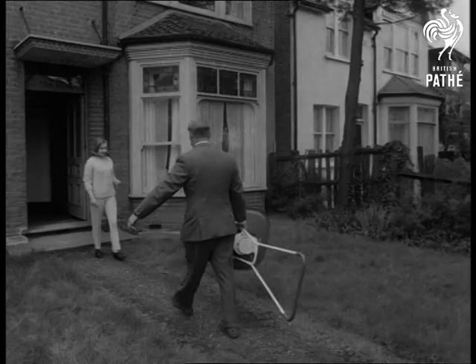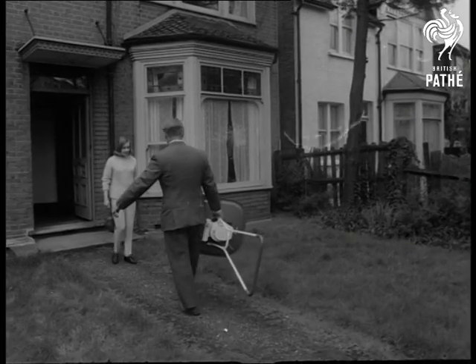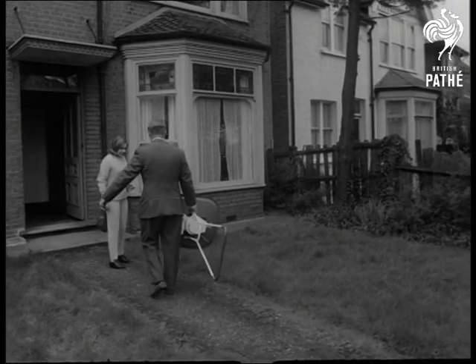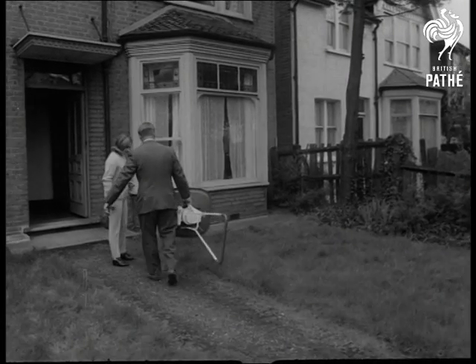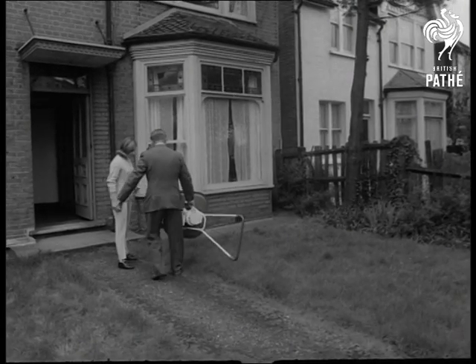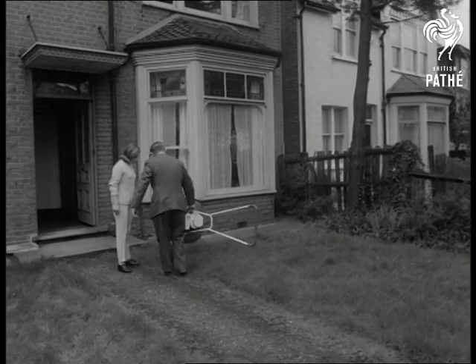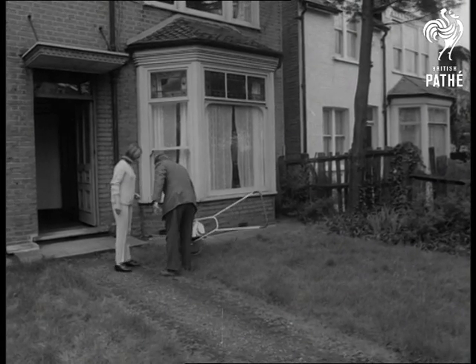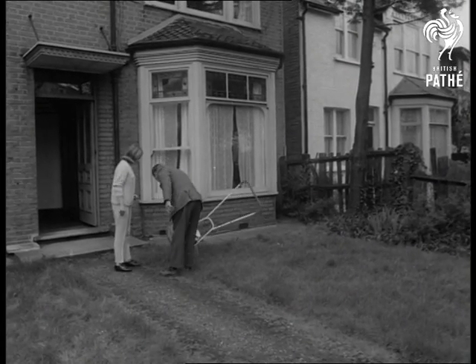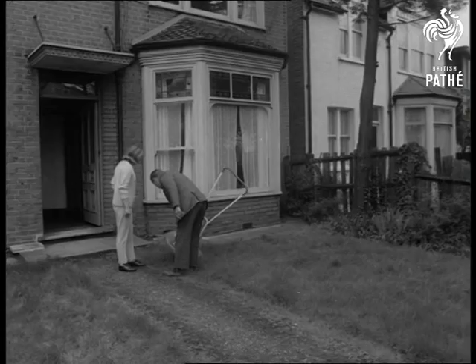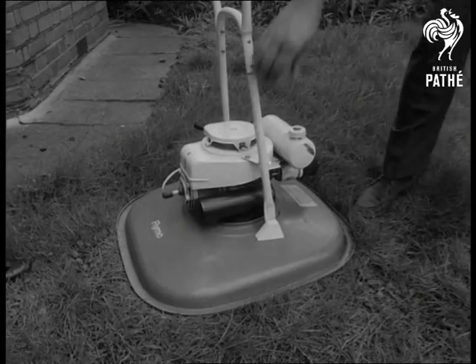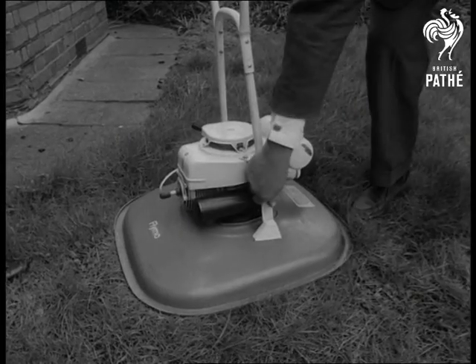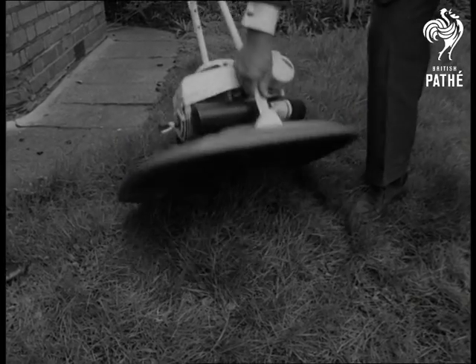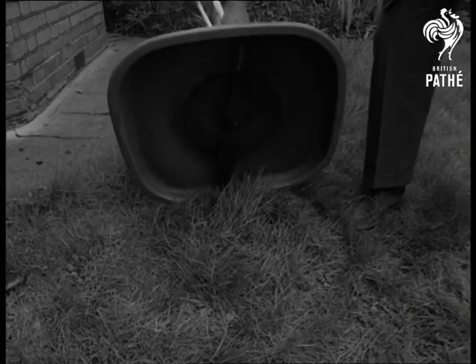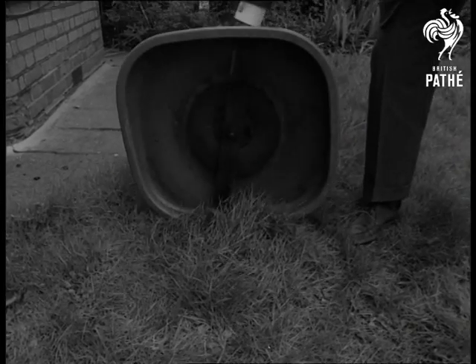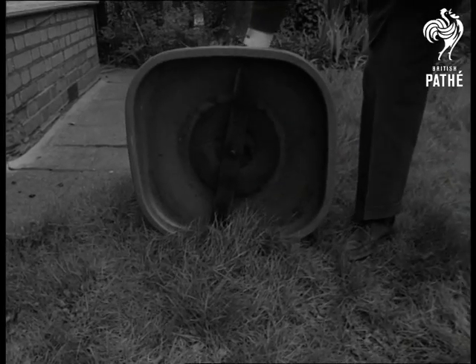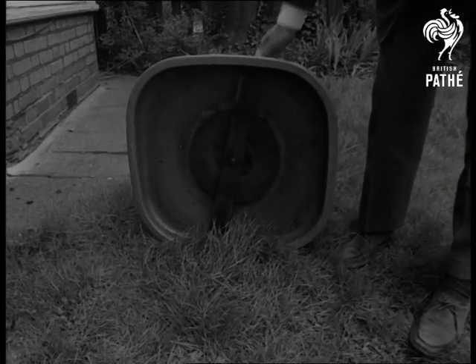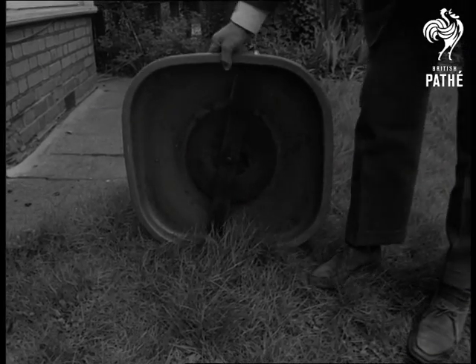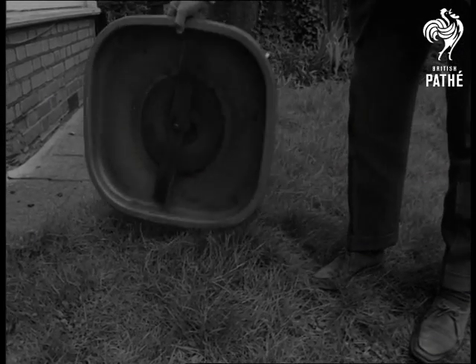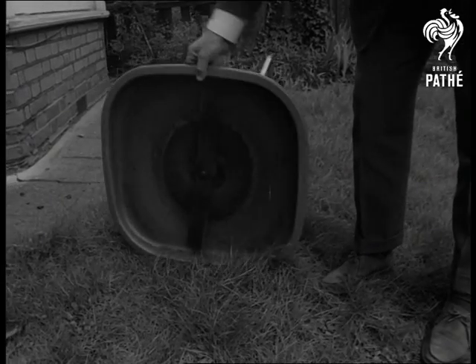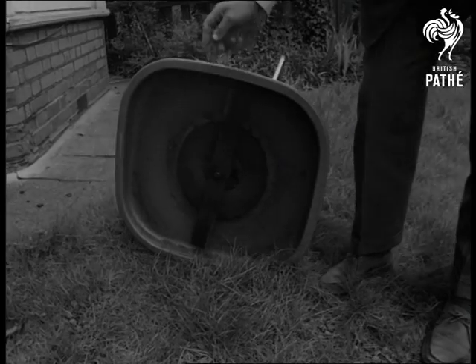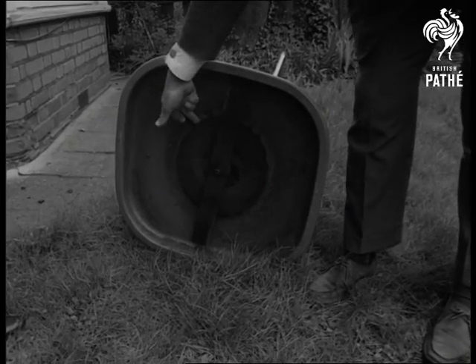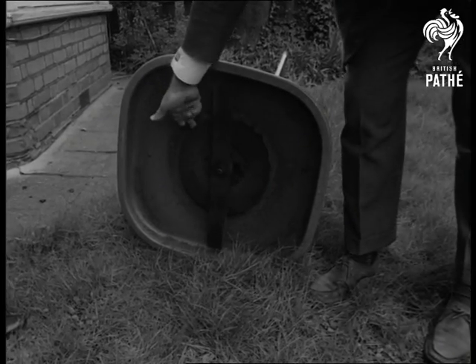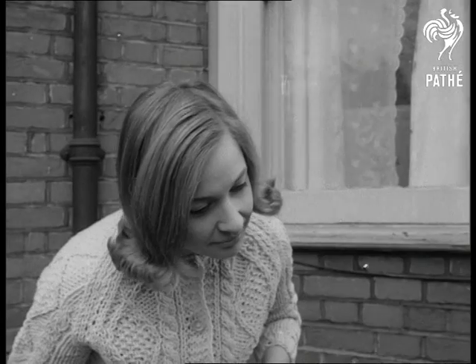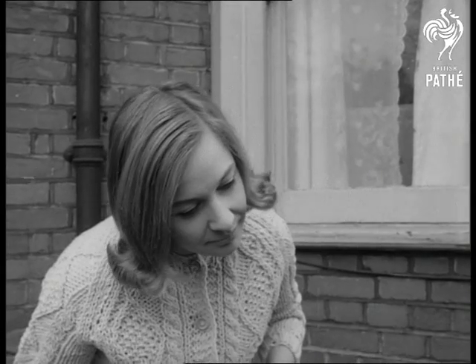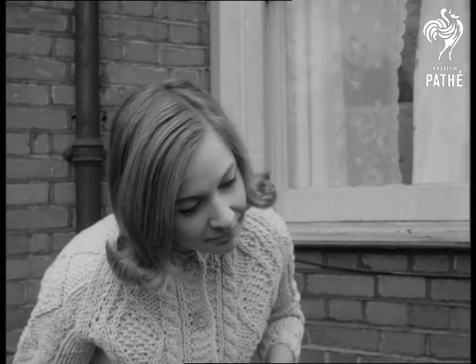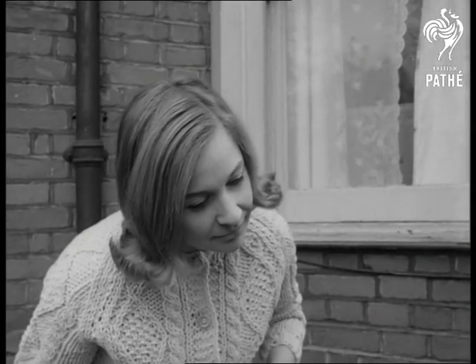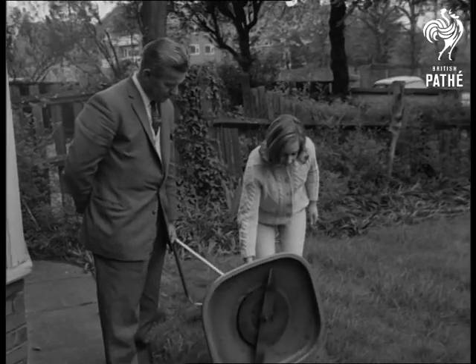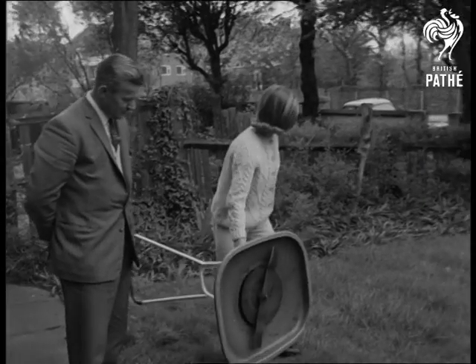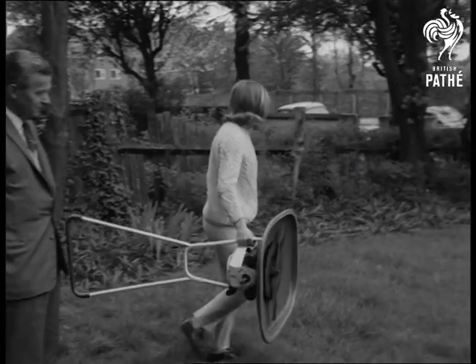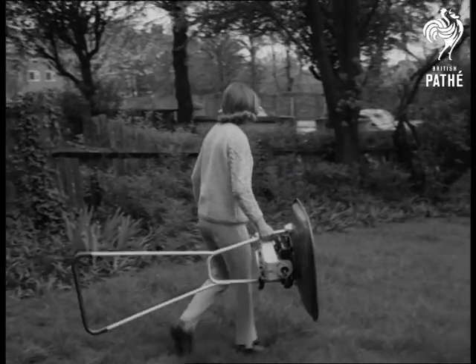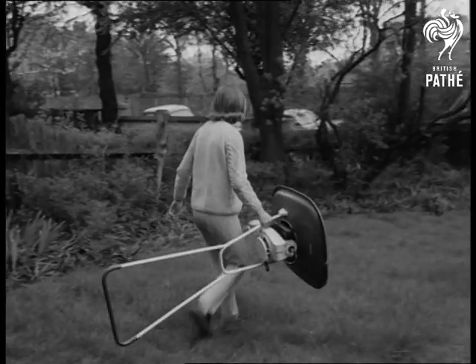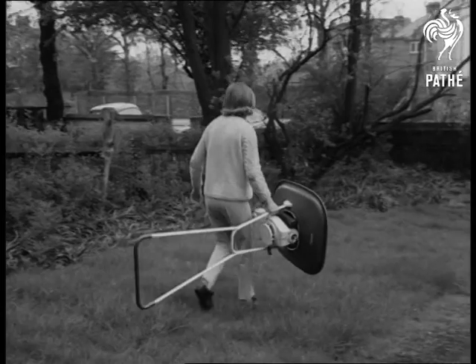Lawn mowing on the hover principle was something never dreamt of when the hovercraft was invented, but here it is. The rotor blade can be adjusted for height of cut, and the mower is so light women can use it easily — something that men gardeners have waited for for a long time.